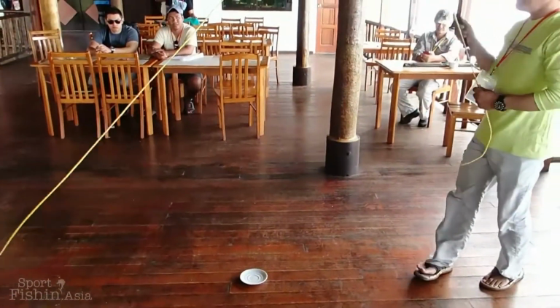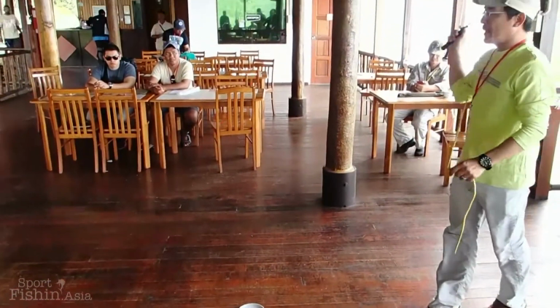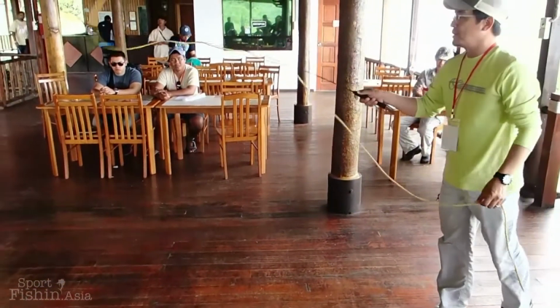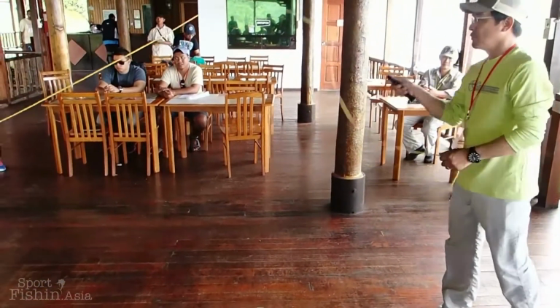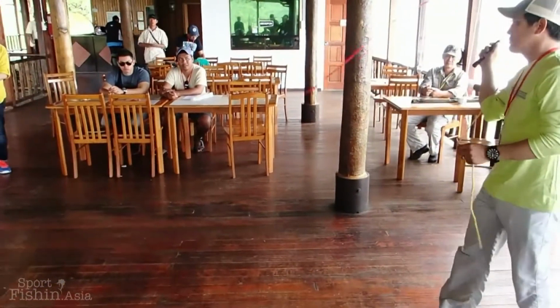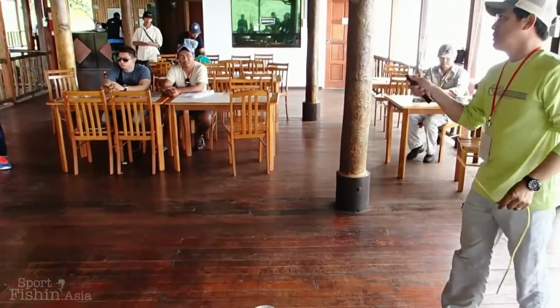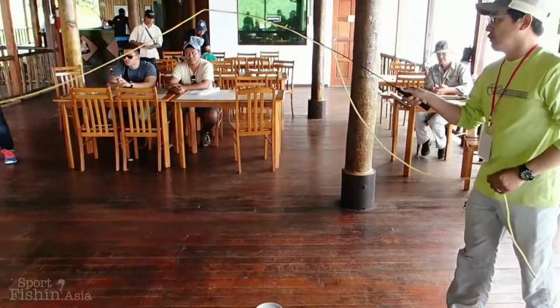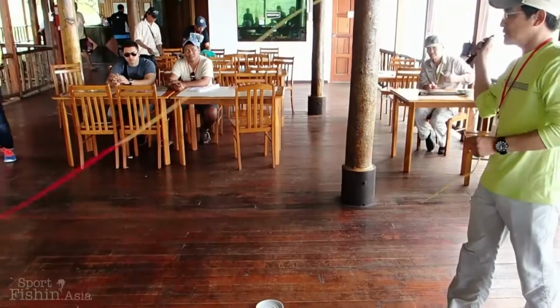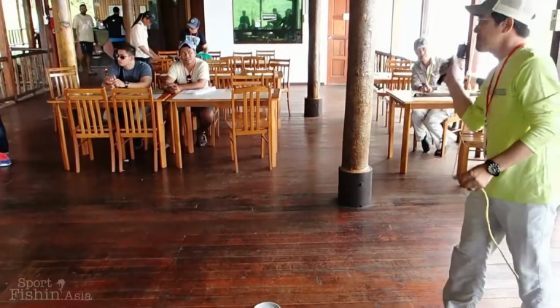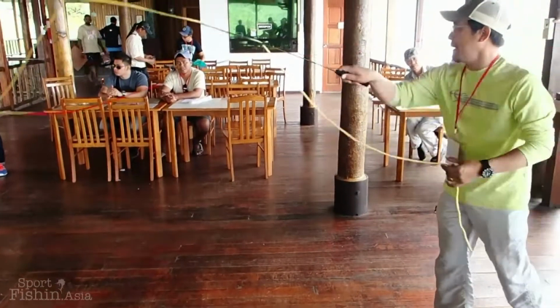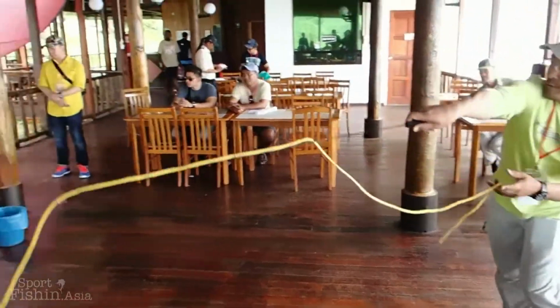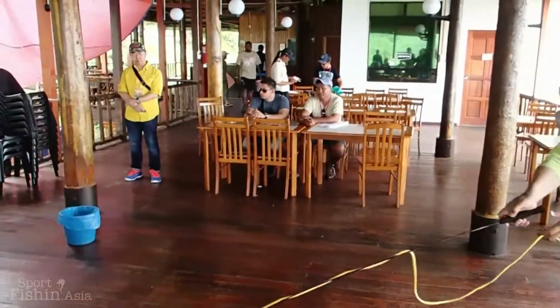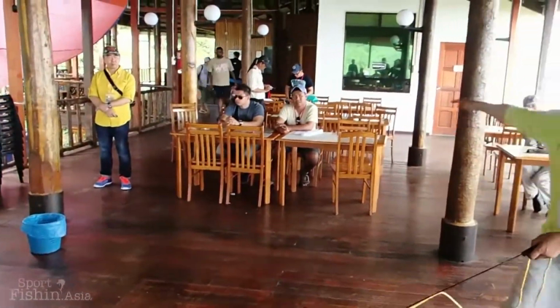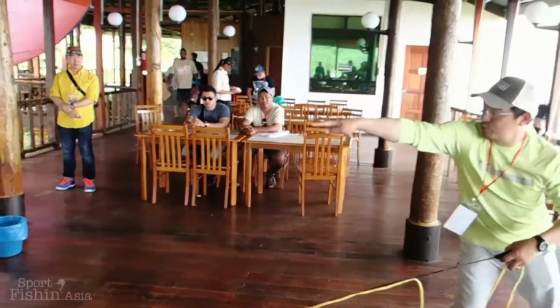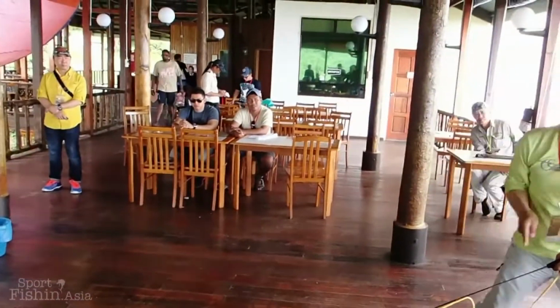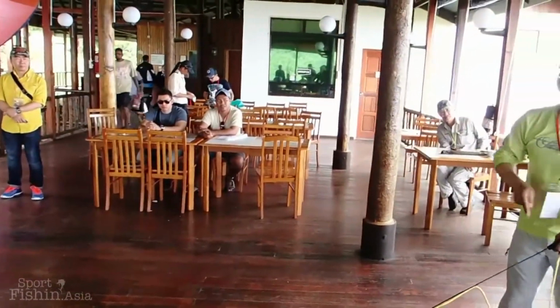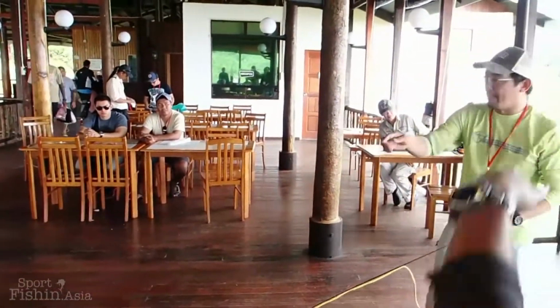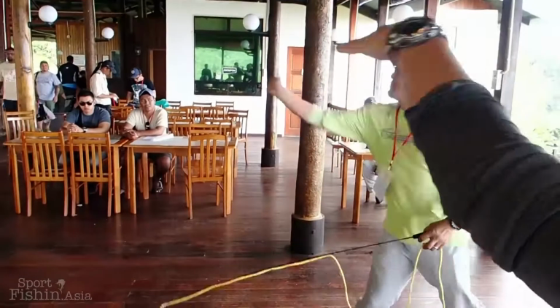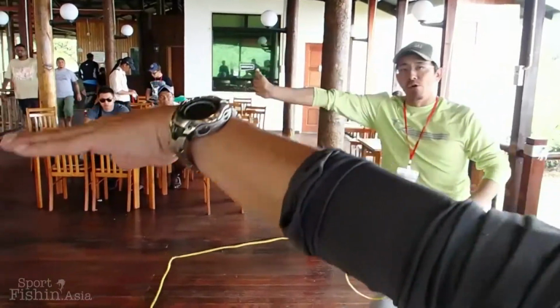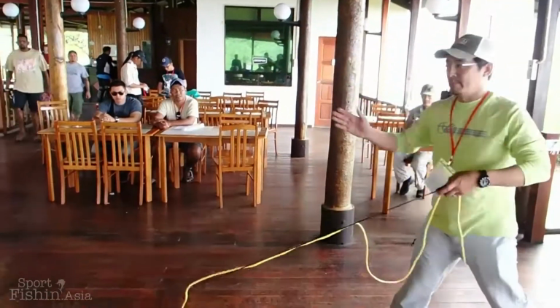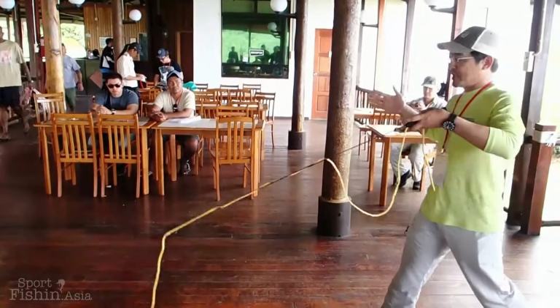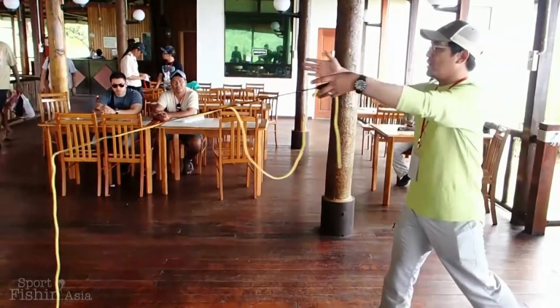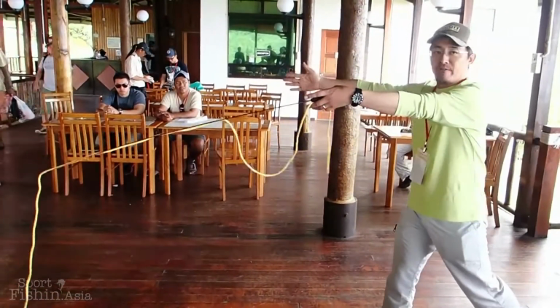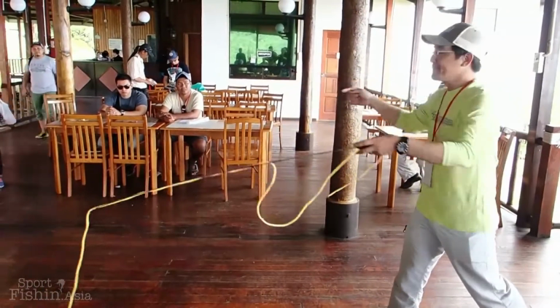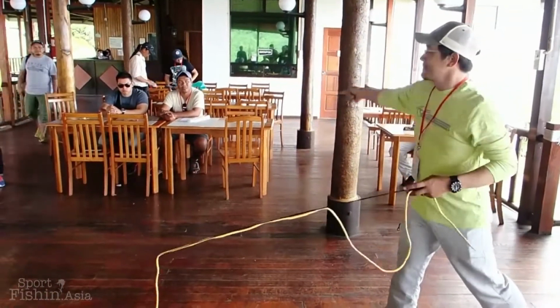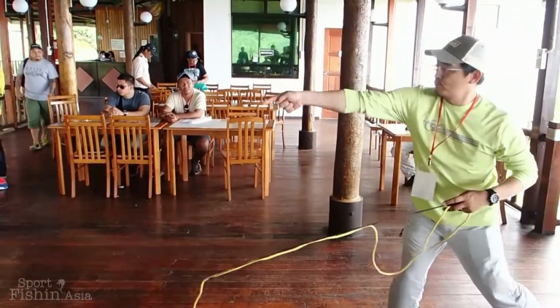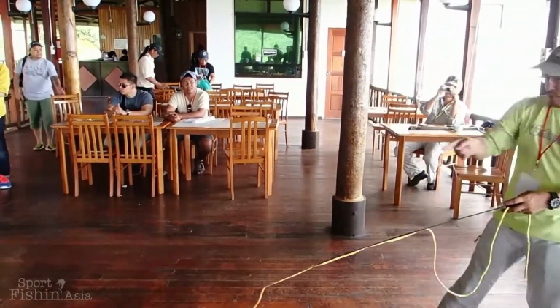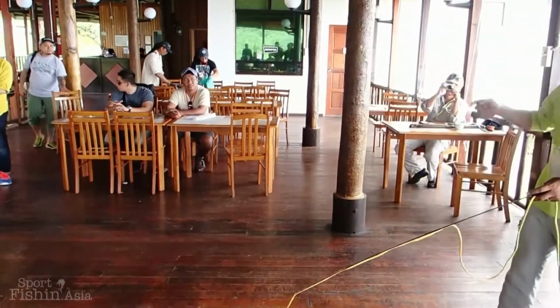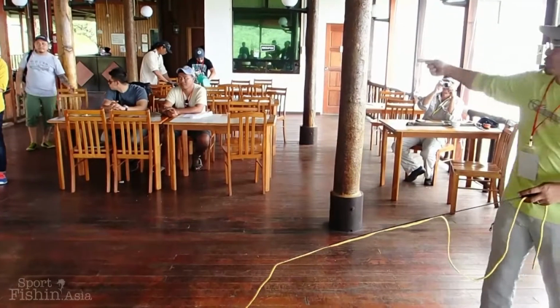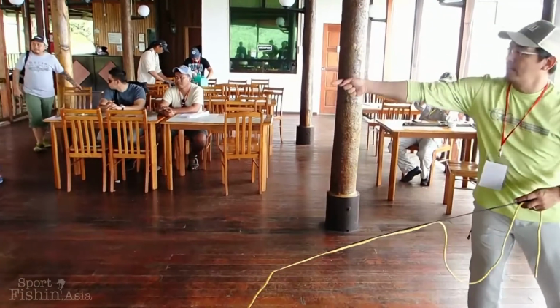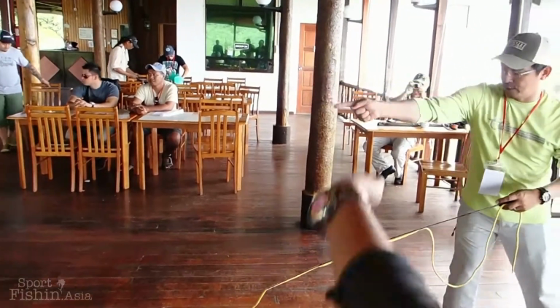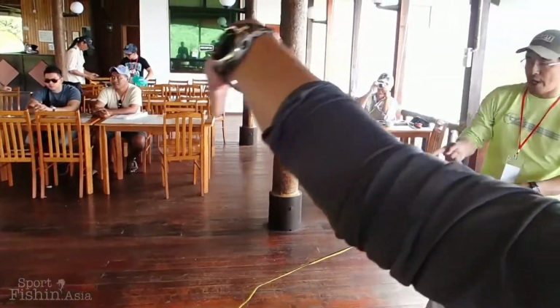So basically, we just force cast, and bam, big reach. Make a big bell by bumping the wall — maybe the tip of the fly line — and make the fly swing like a huge L.